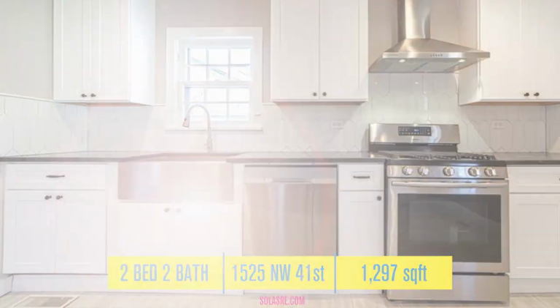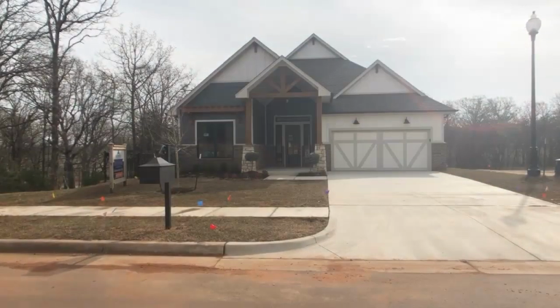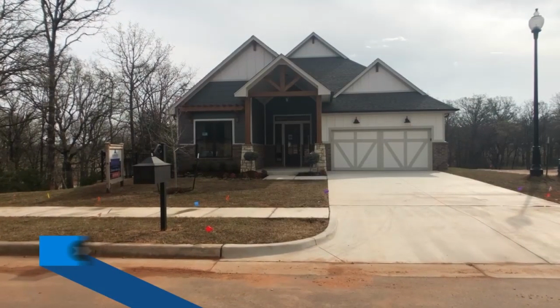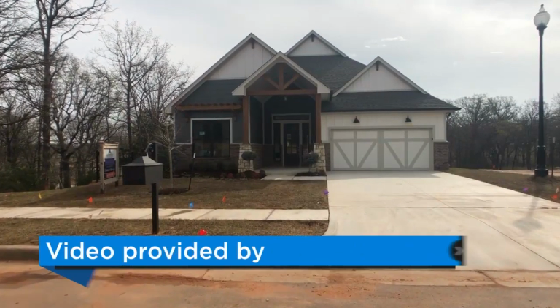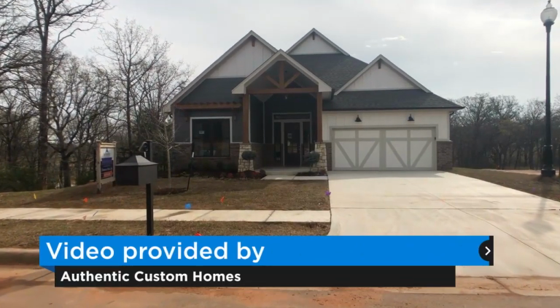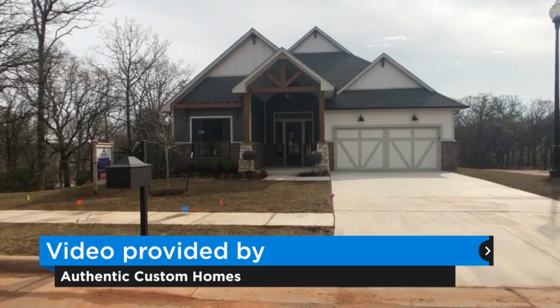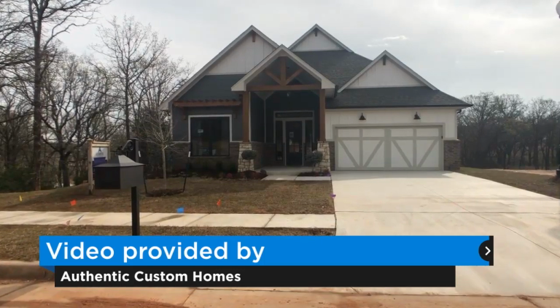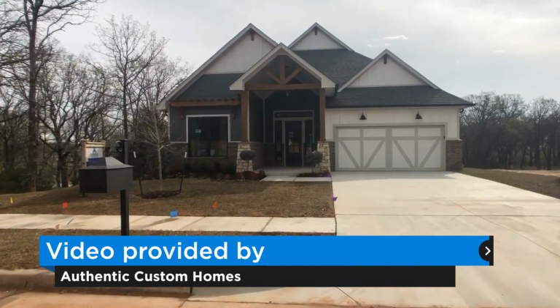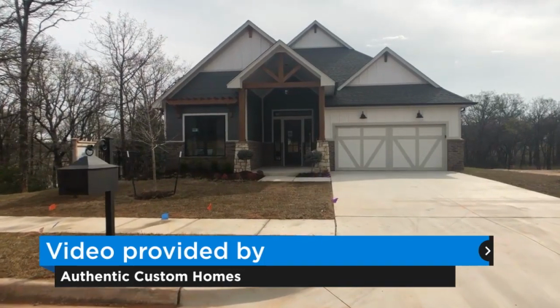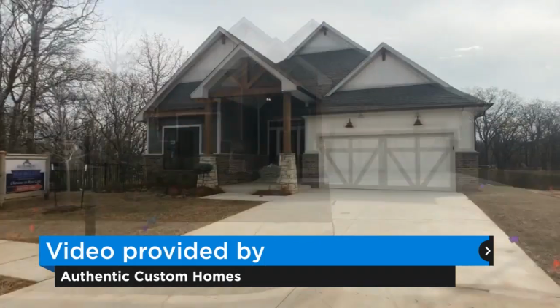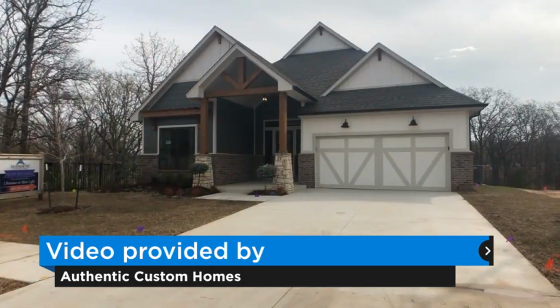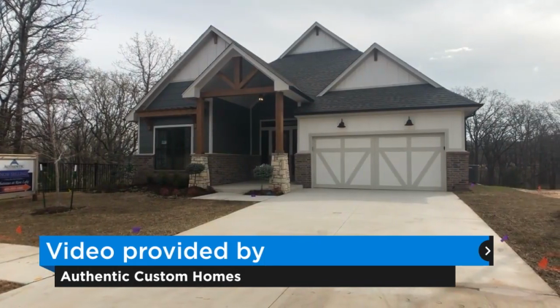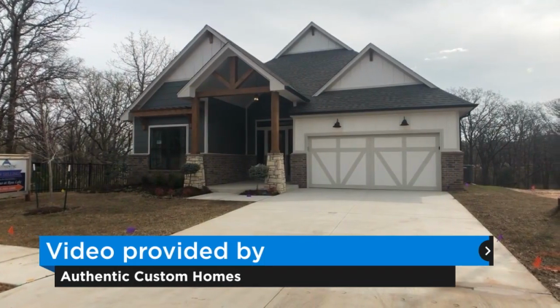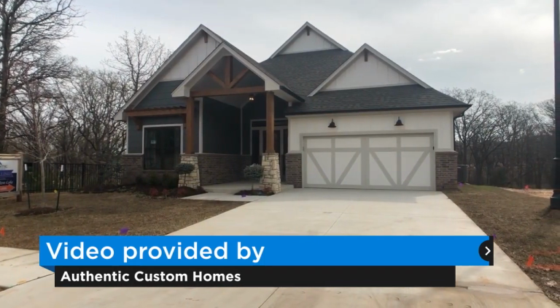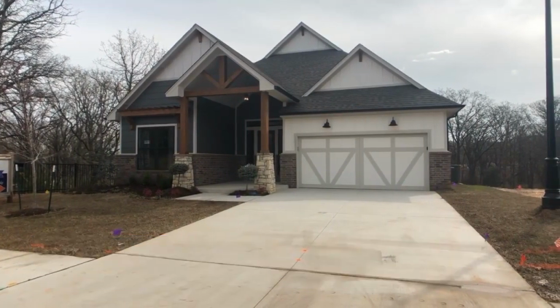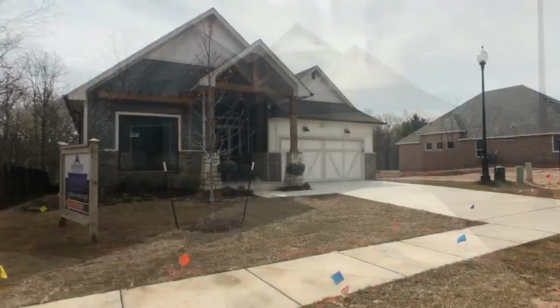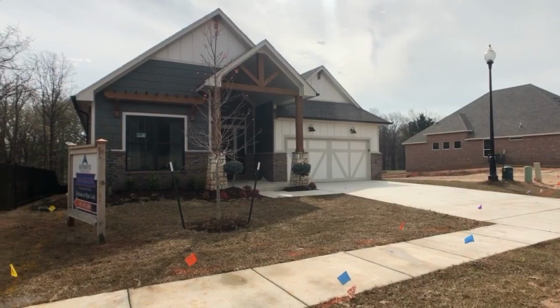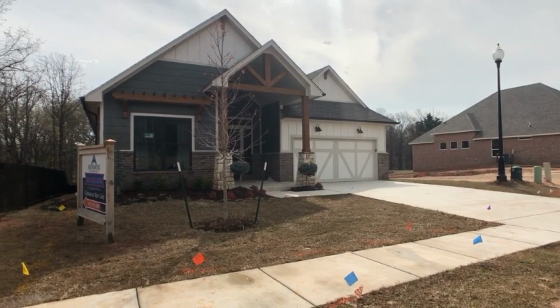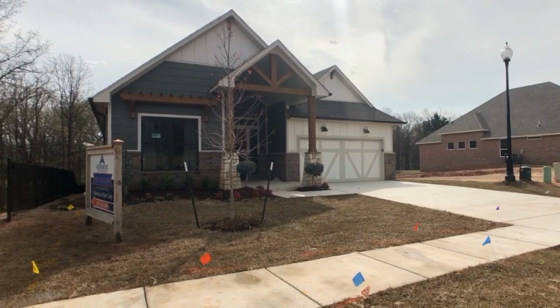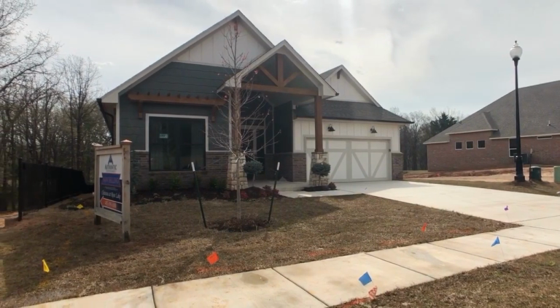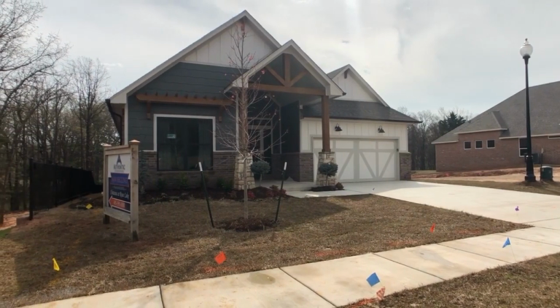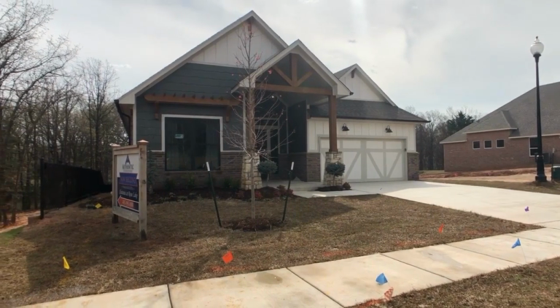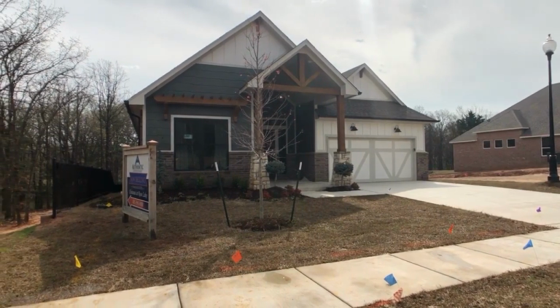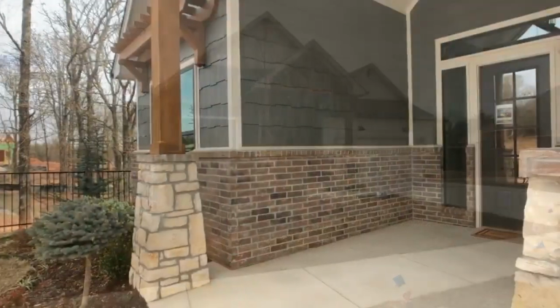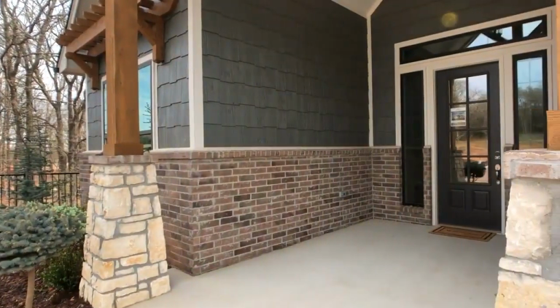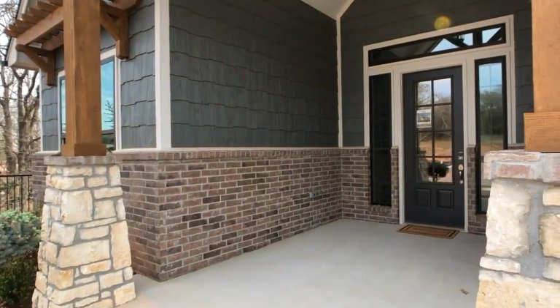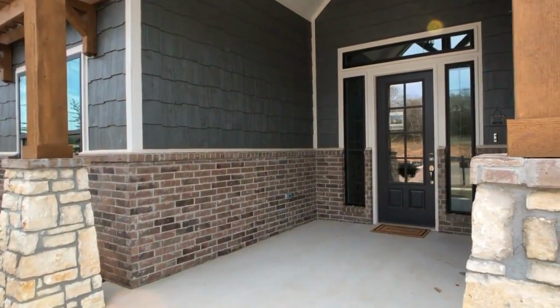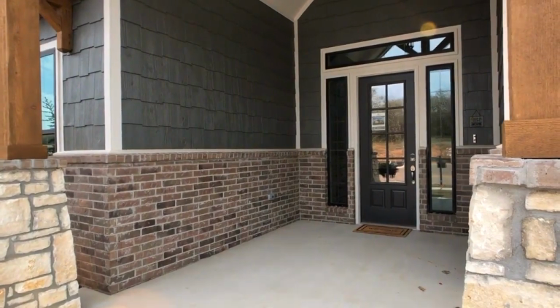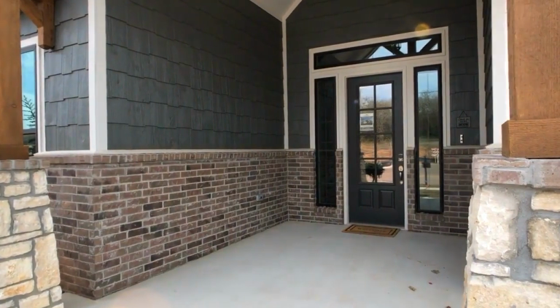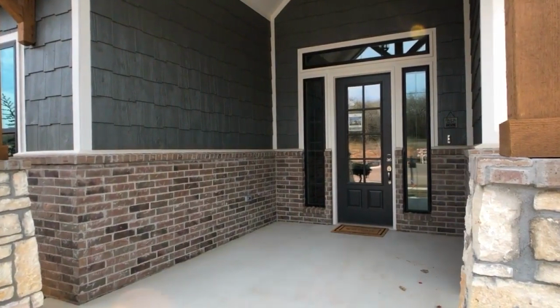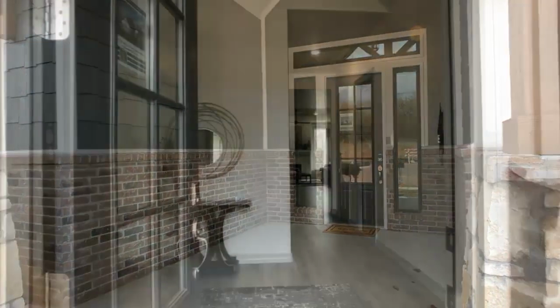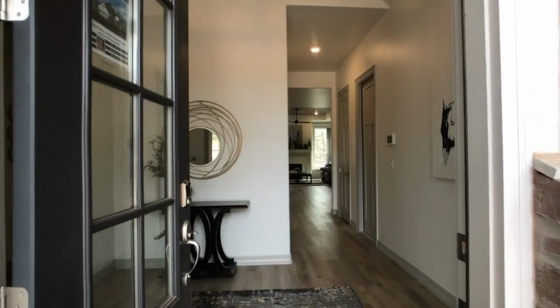Metro area home builders also shifted some sales activities online. Homes by Tabor in Oklahoma City and Ideal Homes of Norman went digital soon after the coronavirus outbreak. Authentic Custom Homes said this week it started focusing on live virtual tours by appointment.